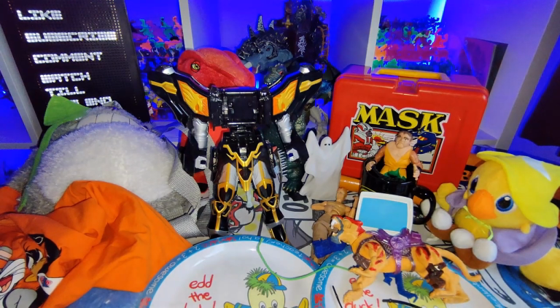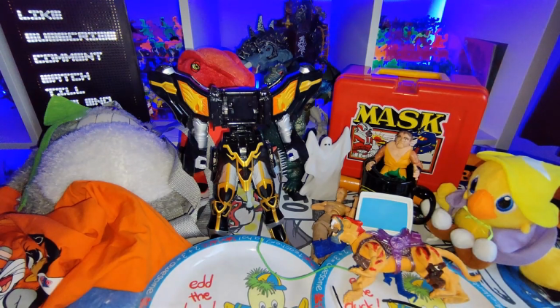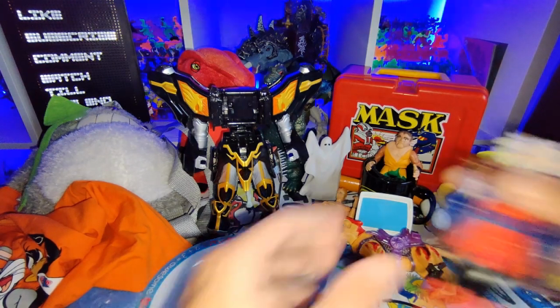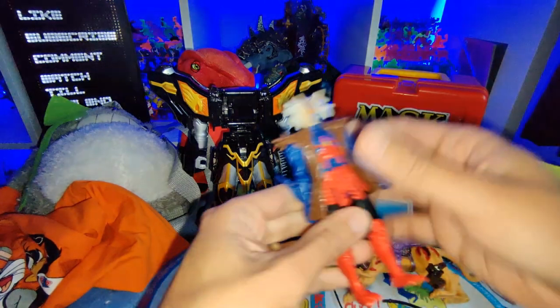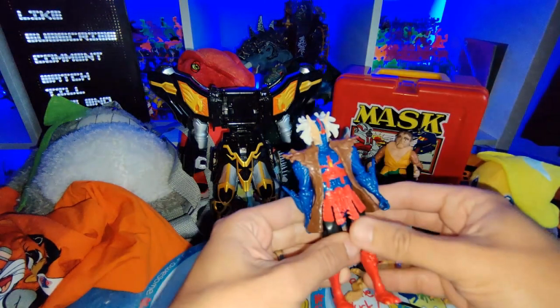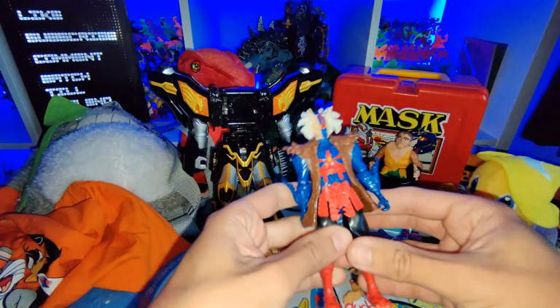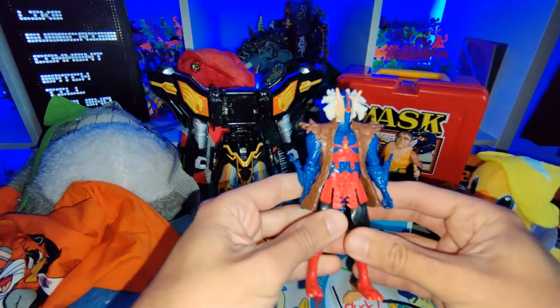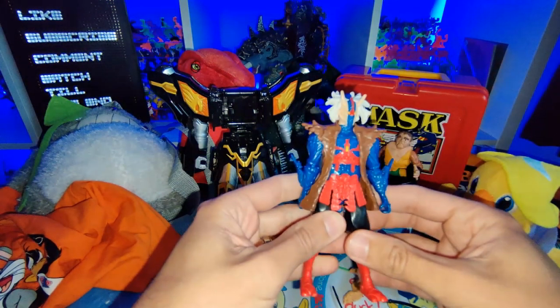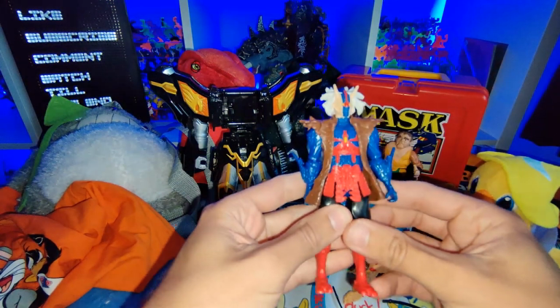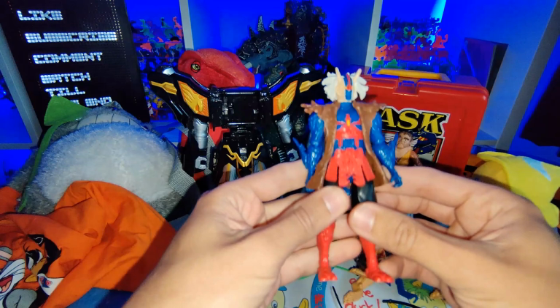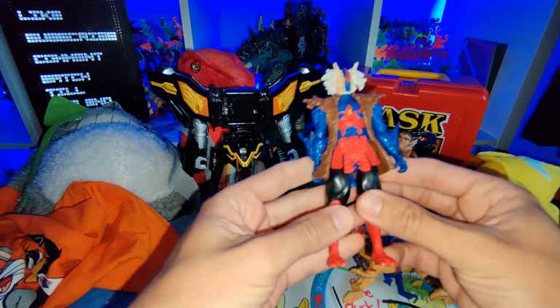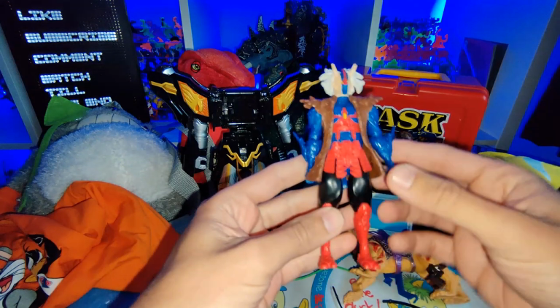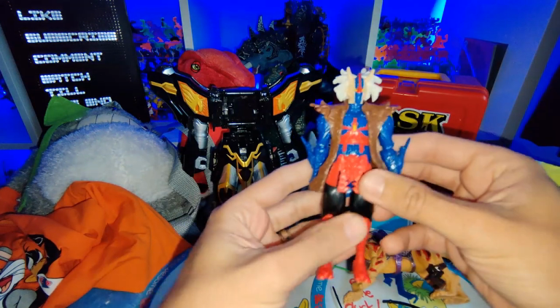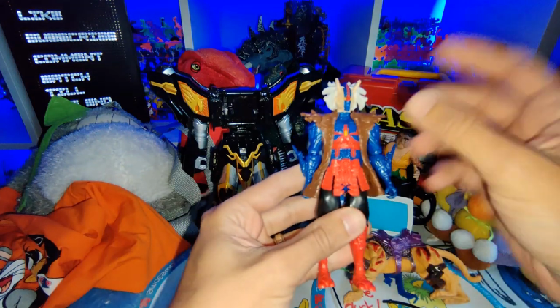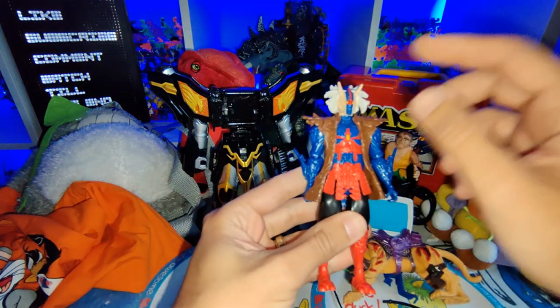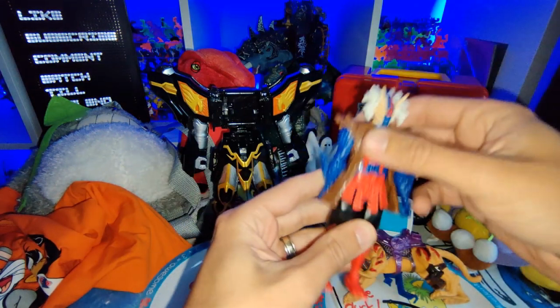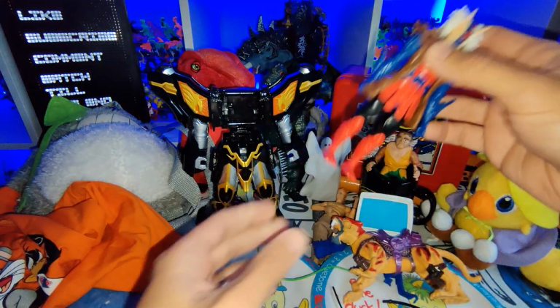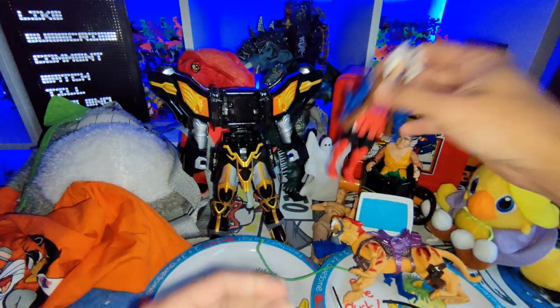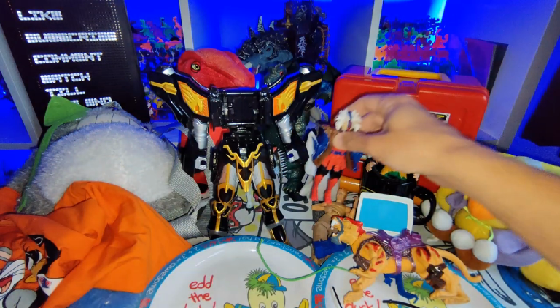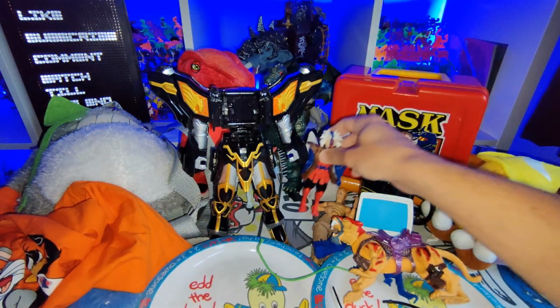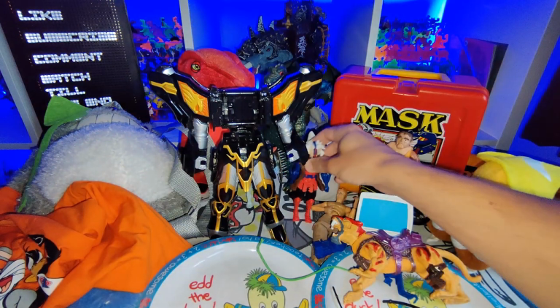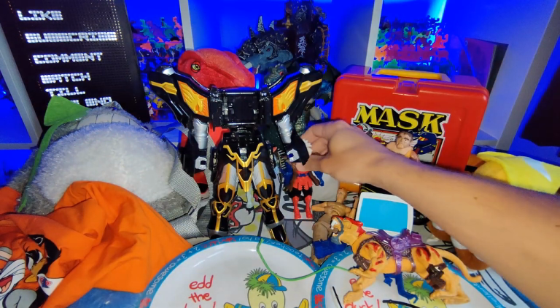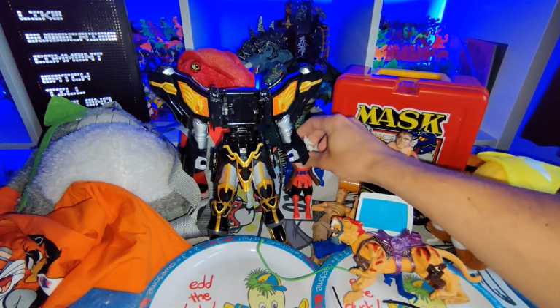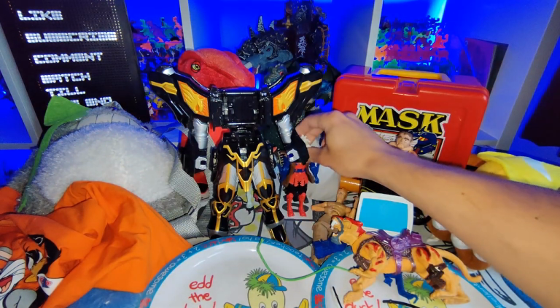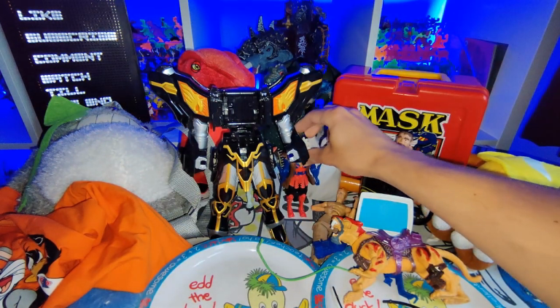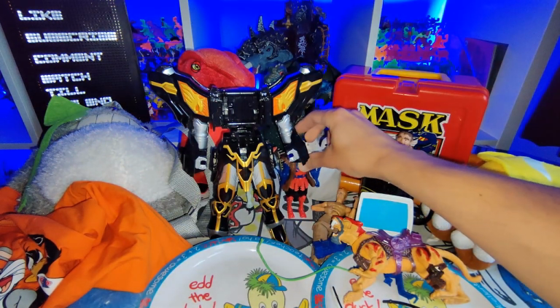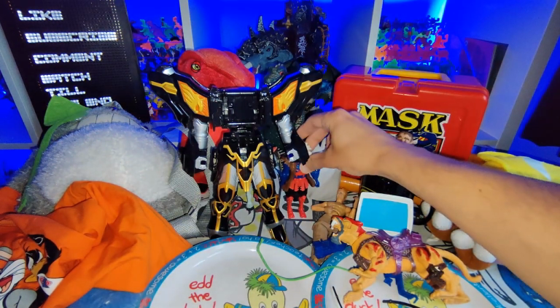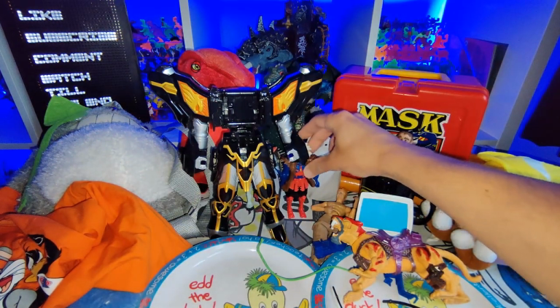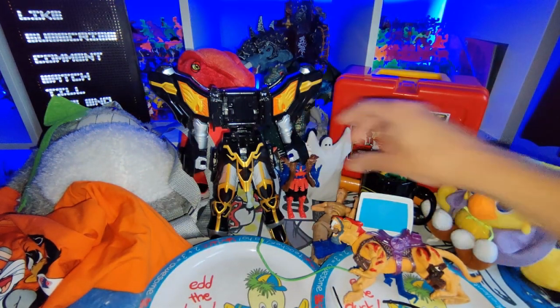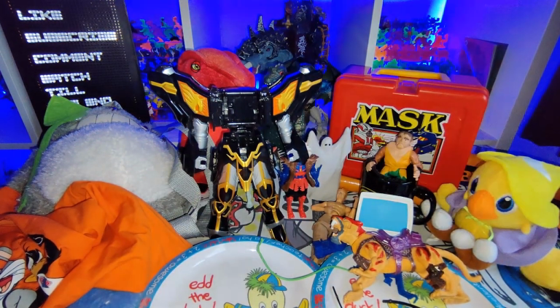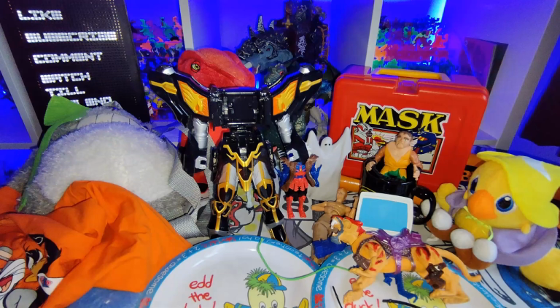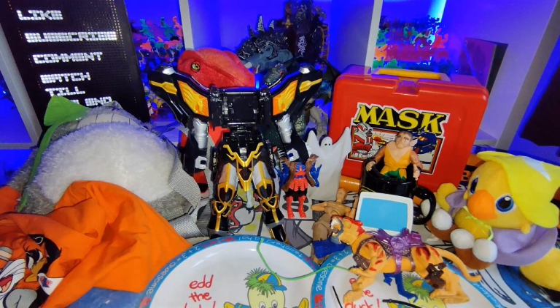I got this Power Rangers figure — I think this is a Ninja Storm figure, but I've totally forgotten. He does look pretty cool though.